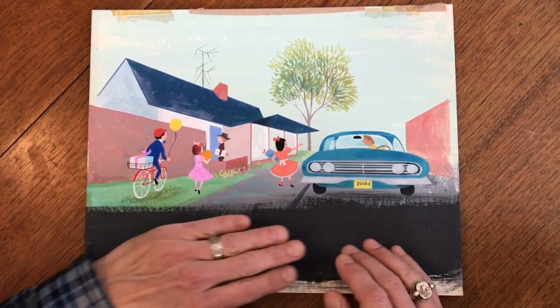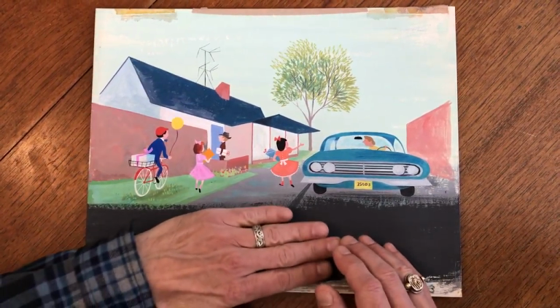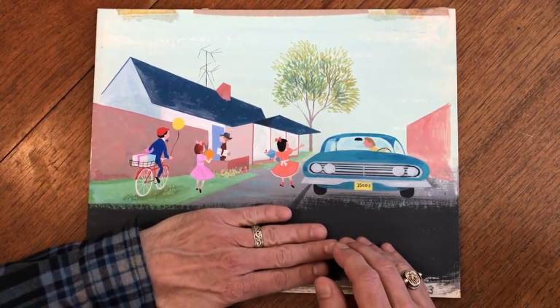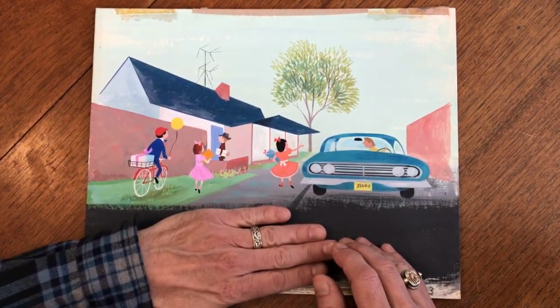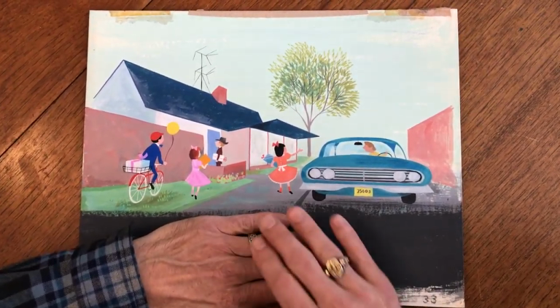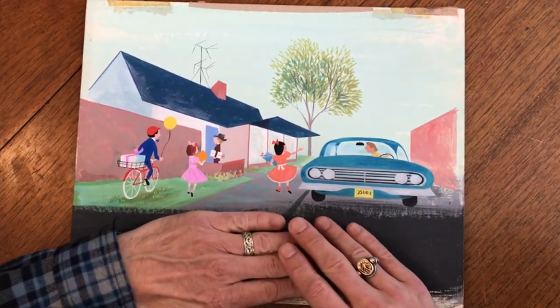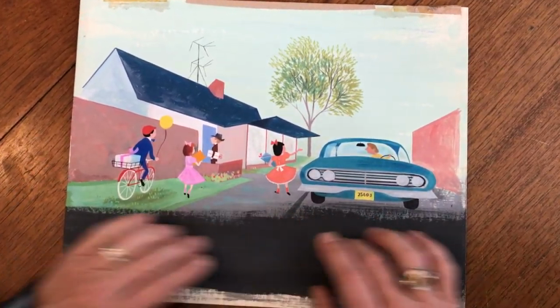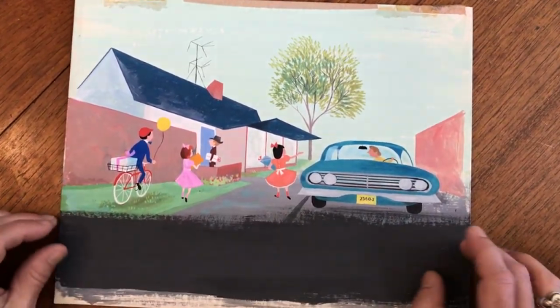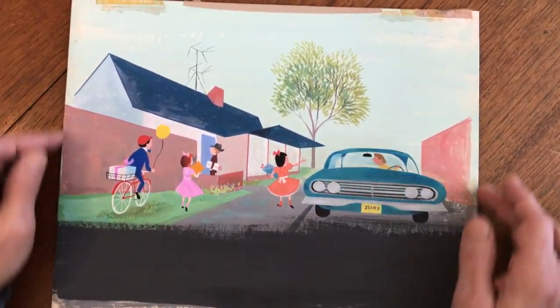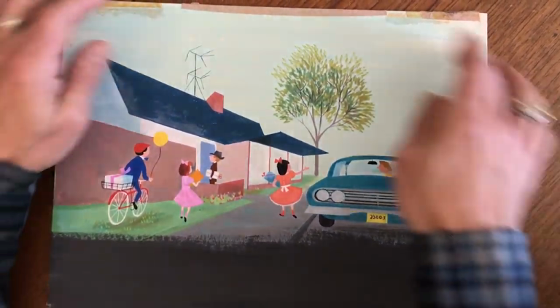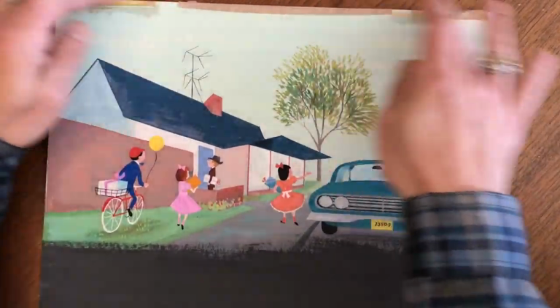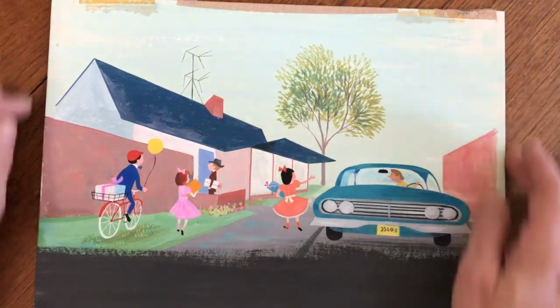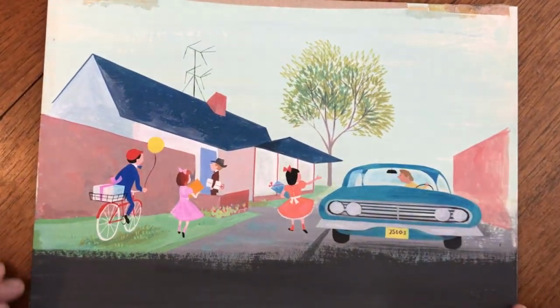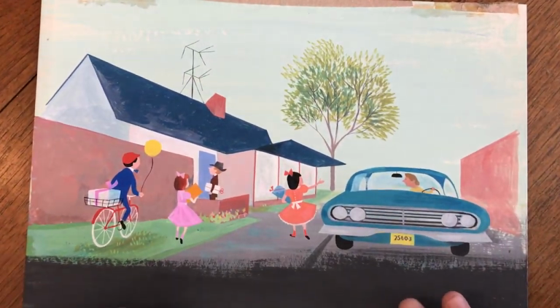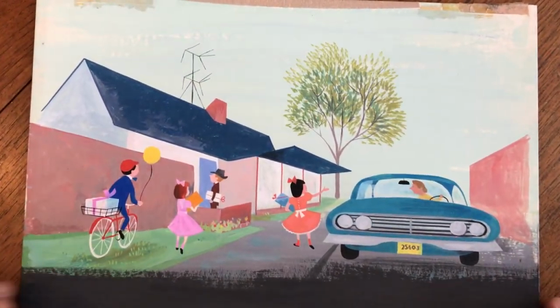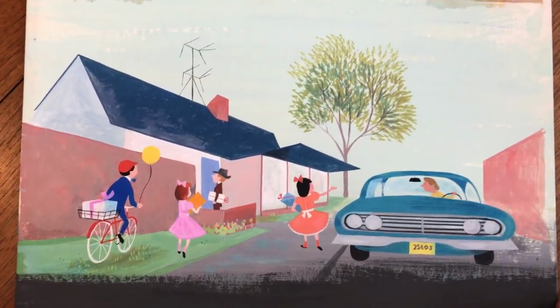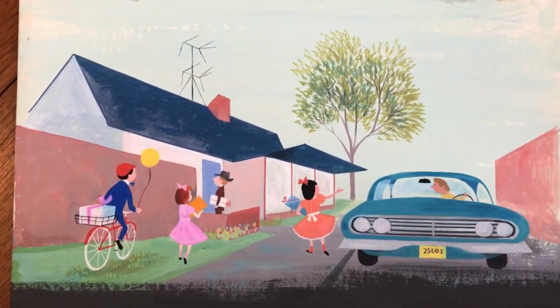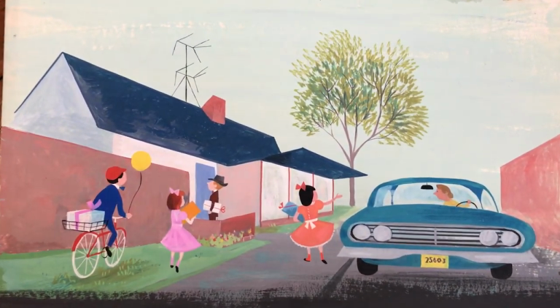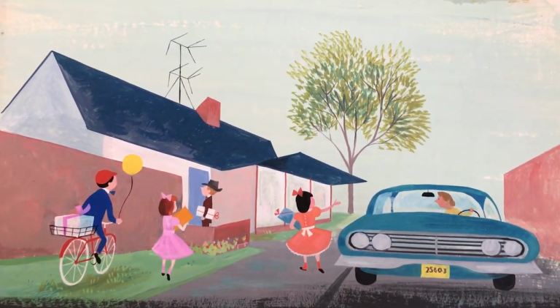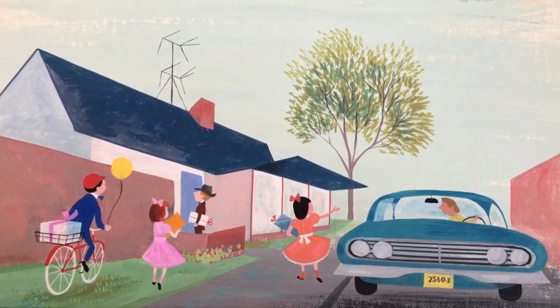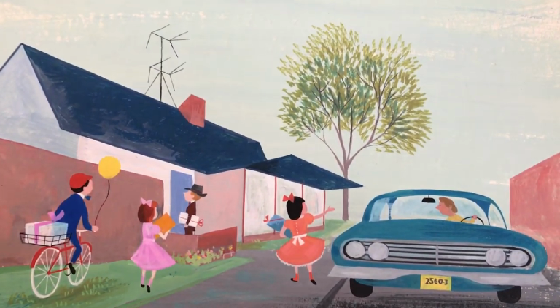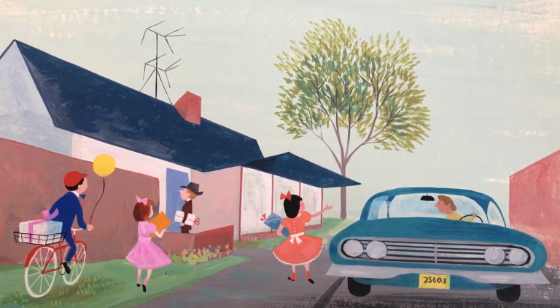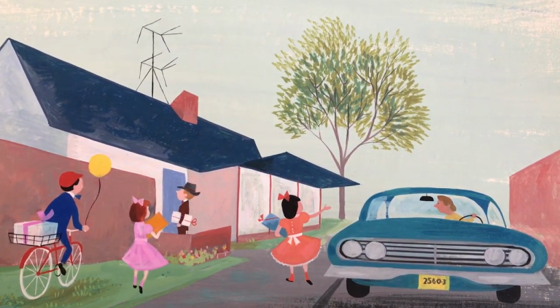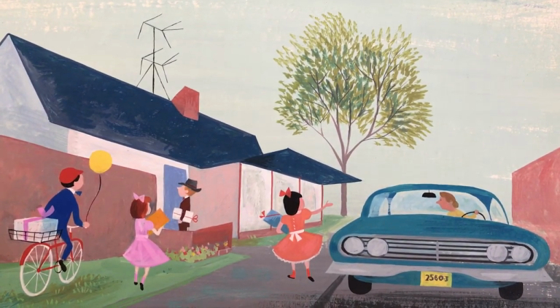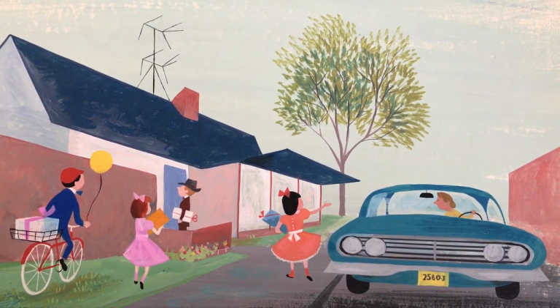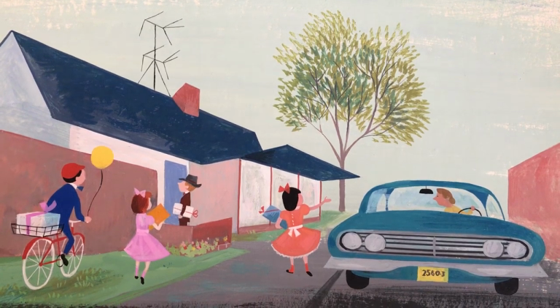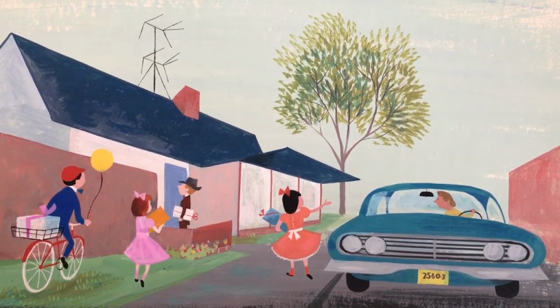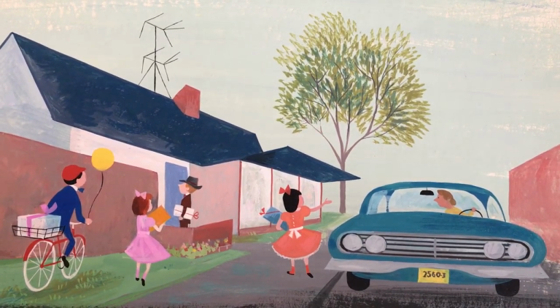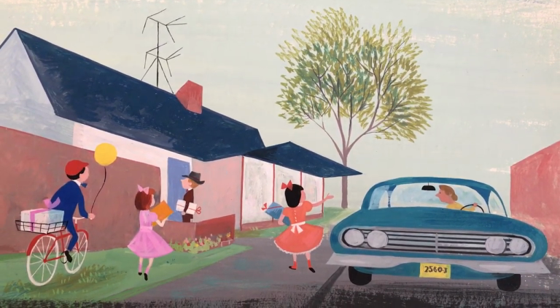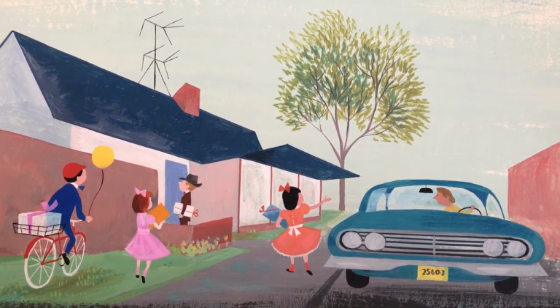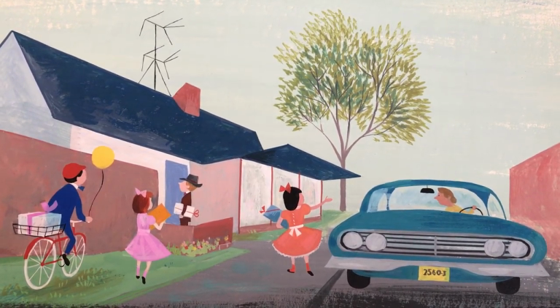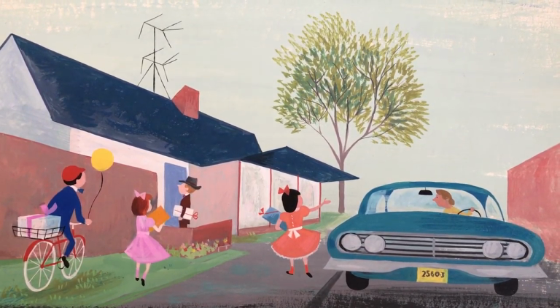These could easily be framed like so. A framer could mat out any part of the edges that you wanted. This image framed would really look great in a child's room or anywhere really.